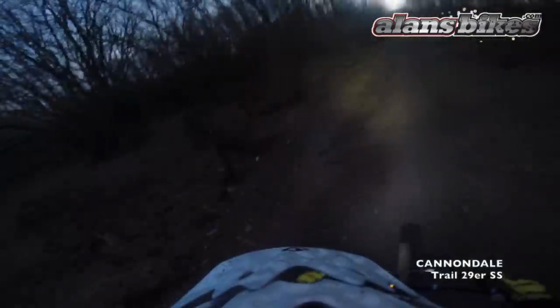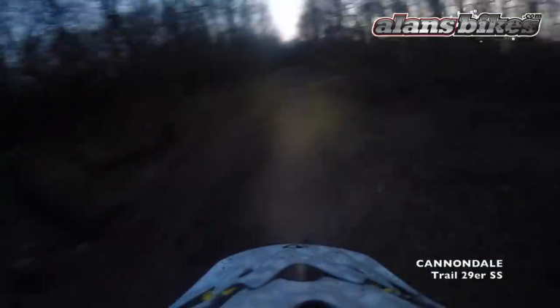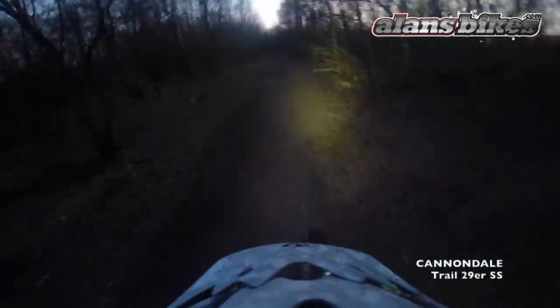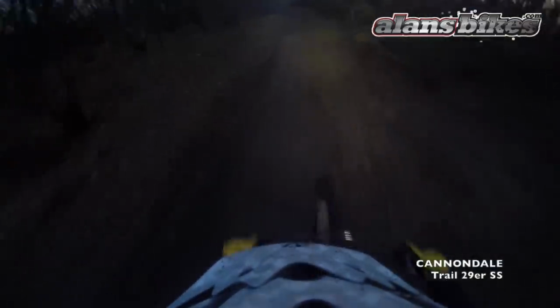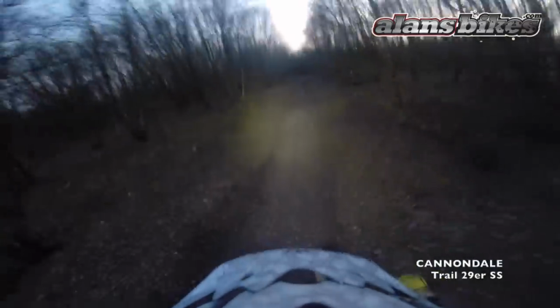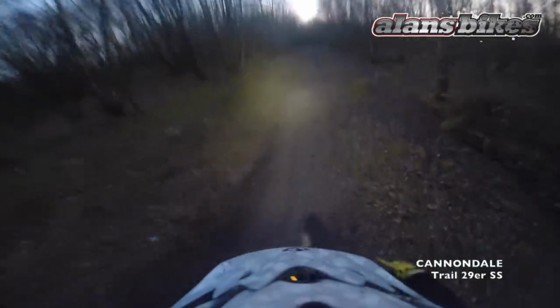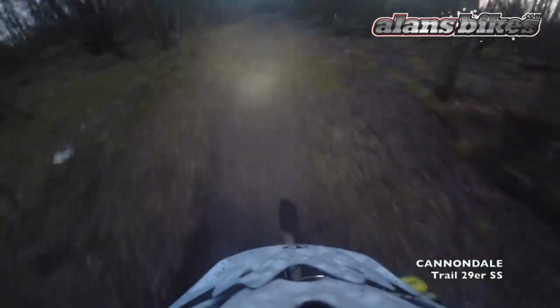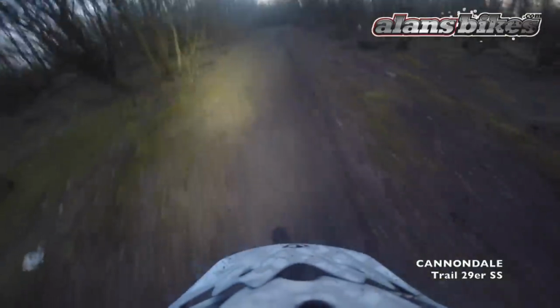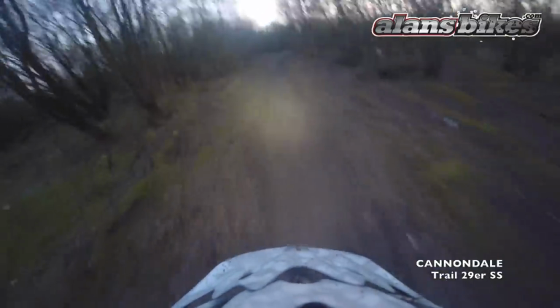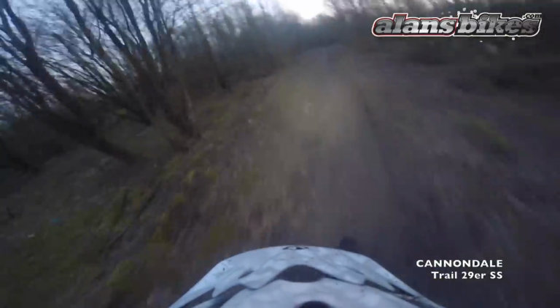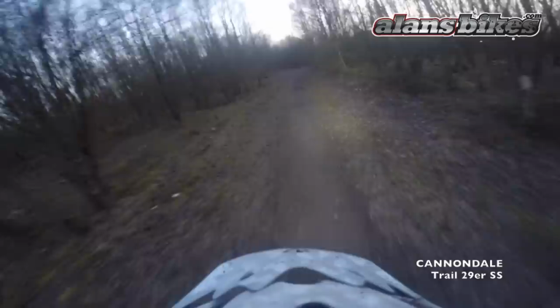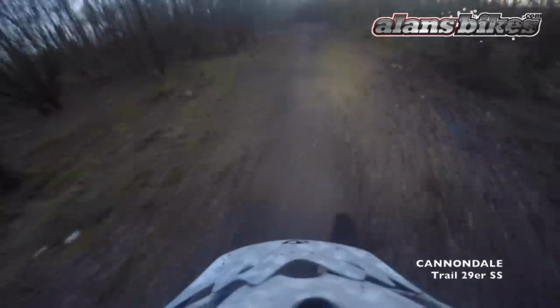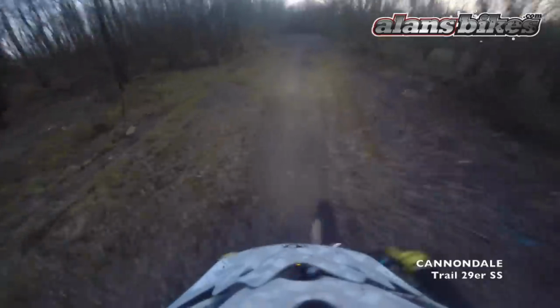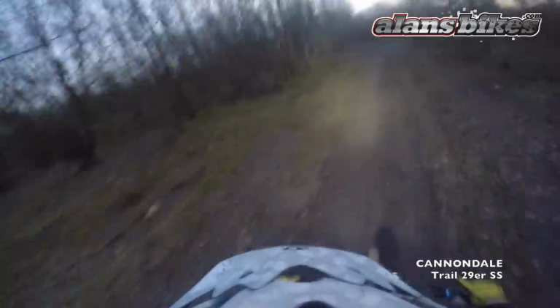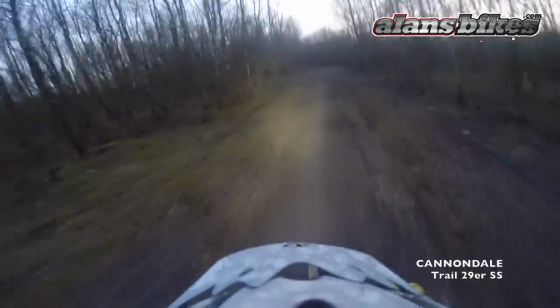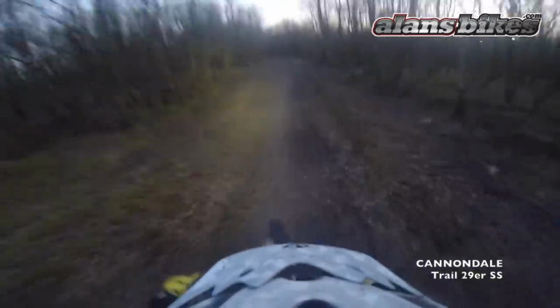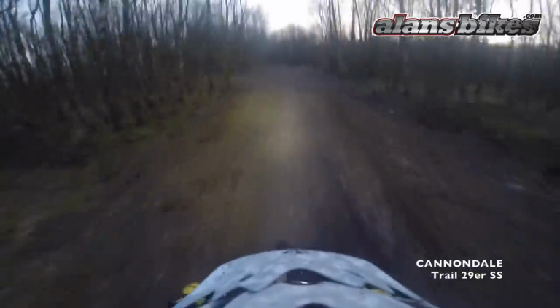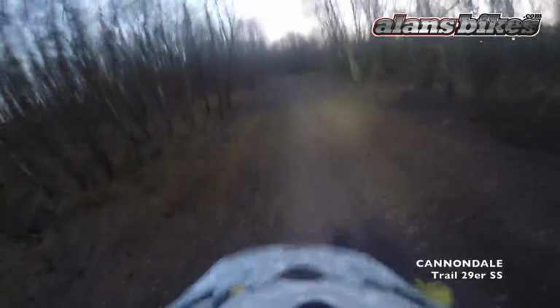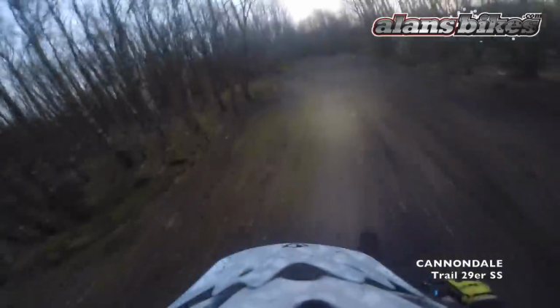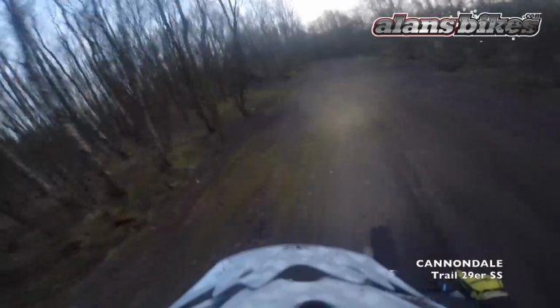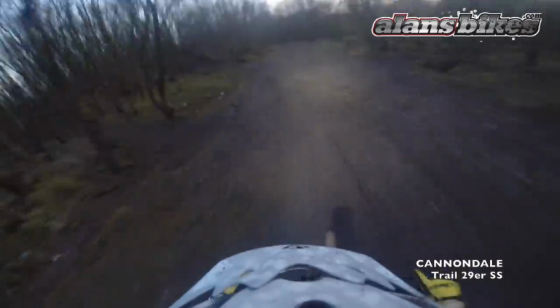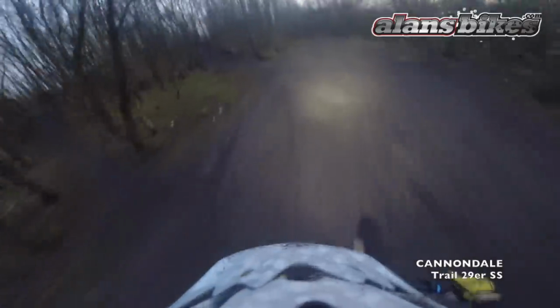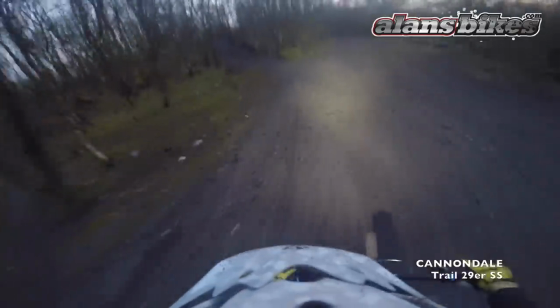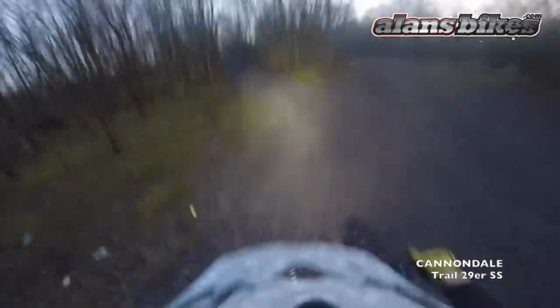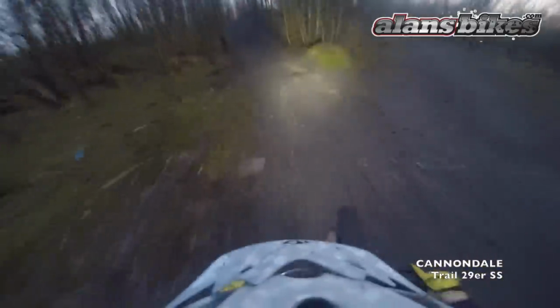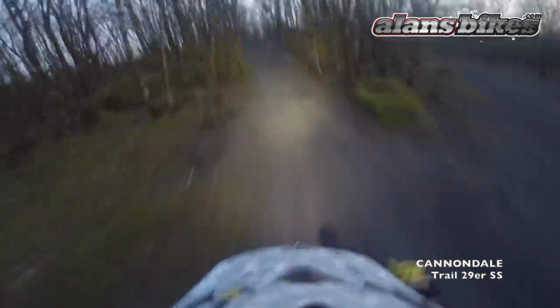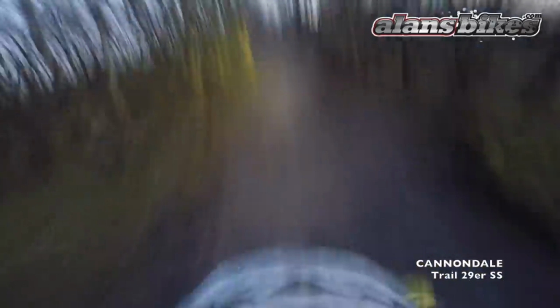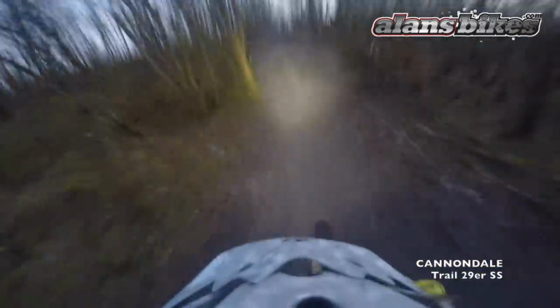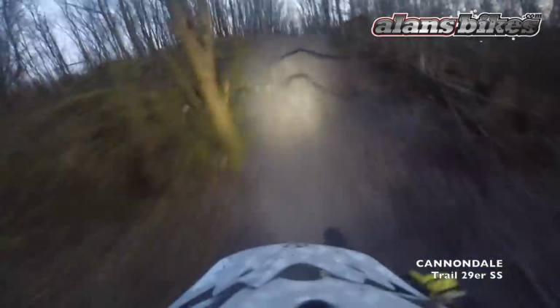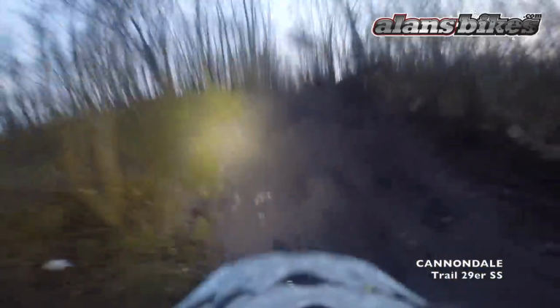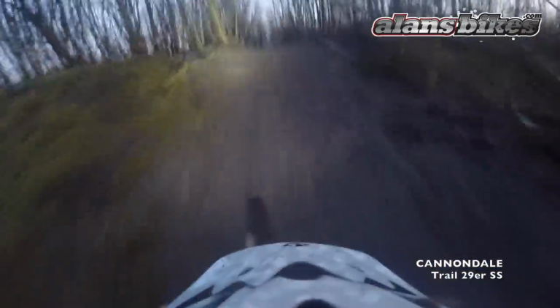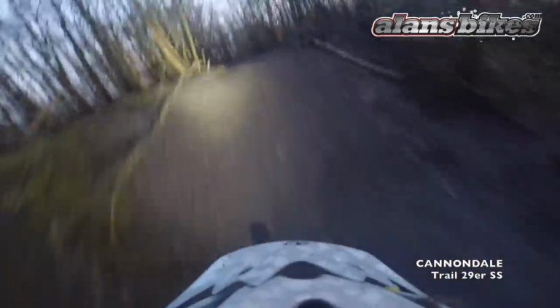Right, here we are again — we're at the motocross playground. It's kind of gone a bit dark so I've got my lamp on, so anything could happen. Let's see what happens up this hill — talking about the gear ratio being a bit low. It's like this...